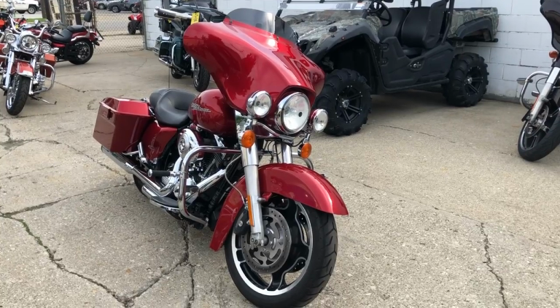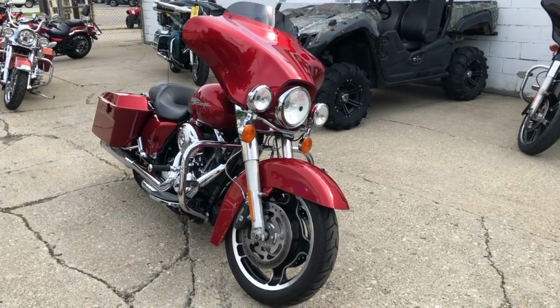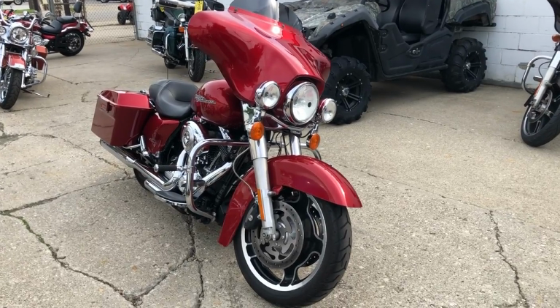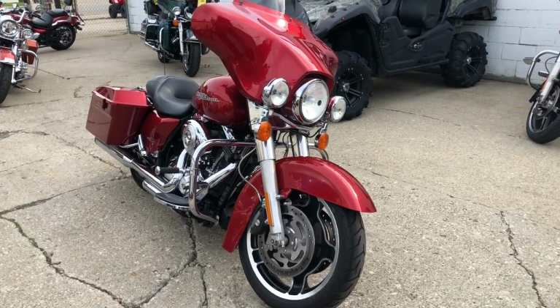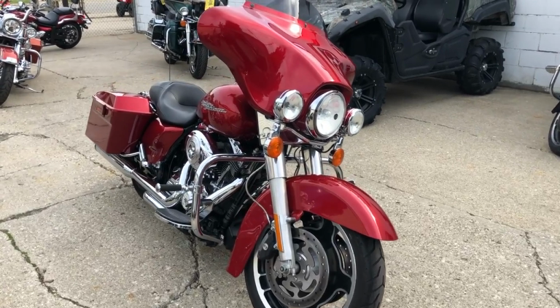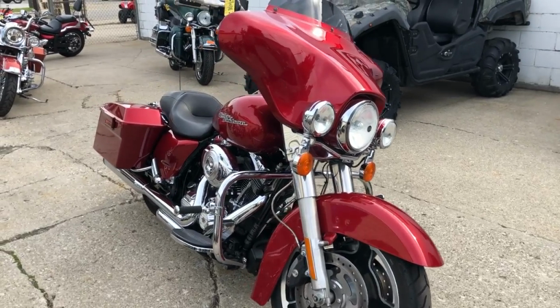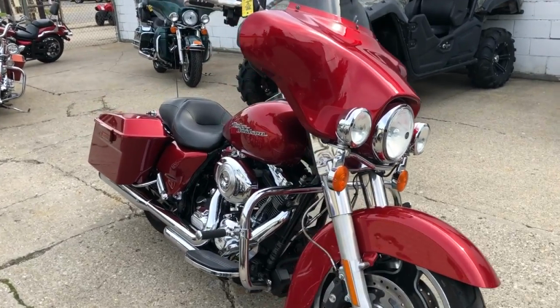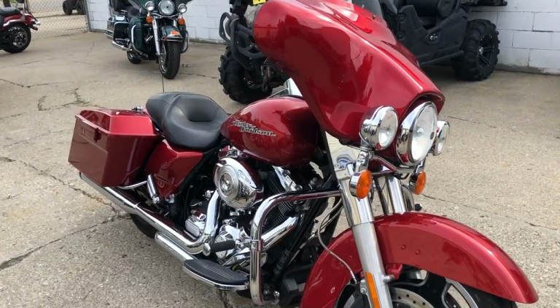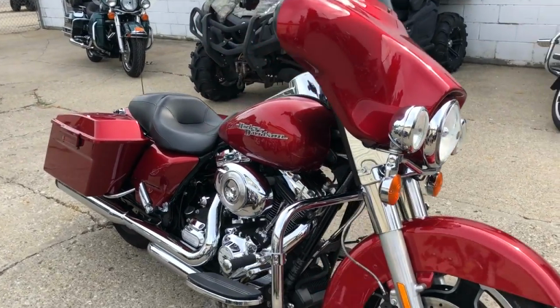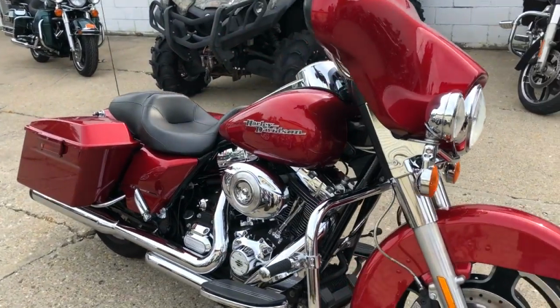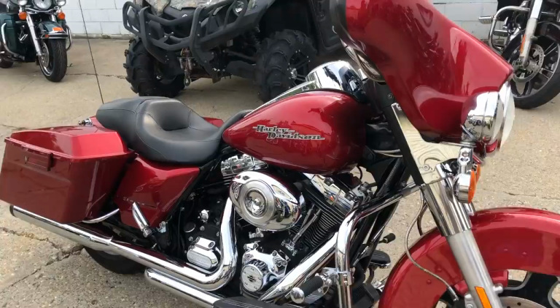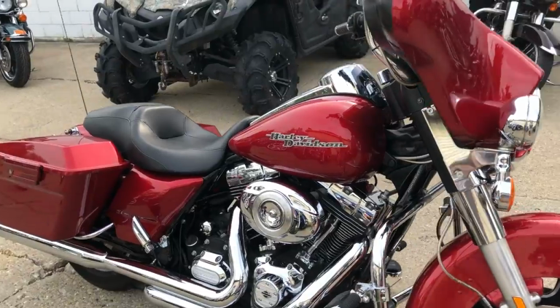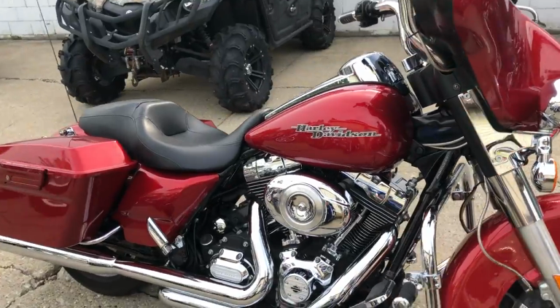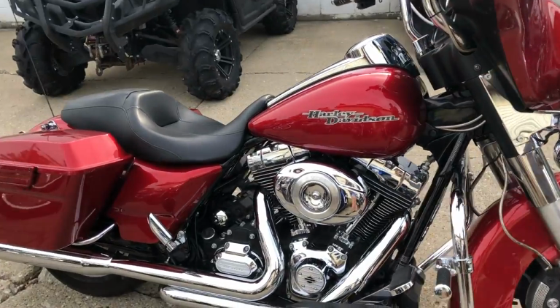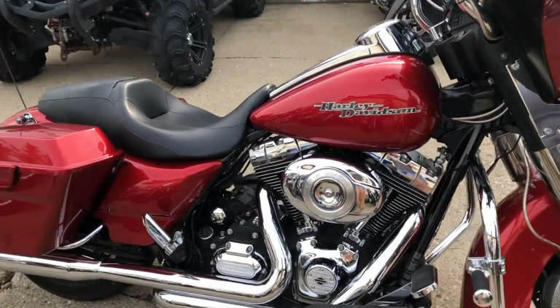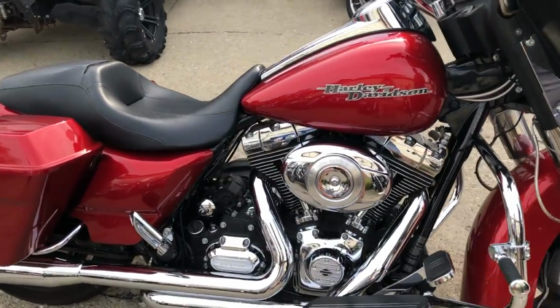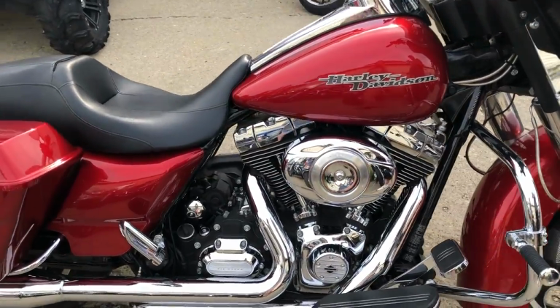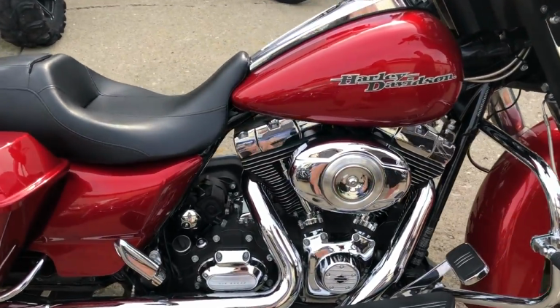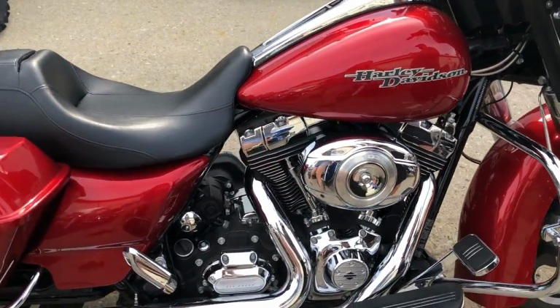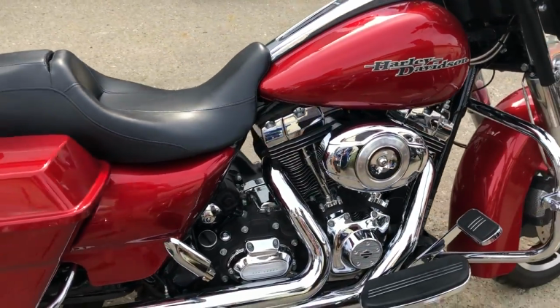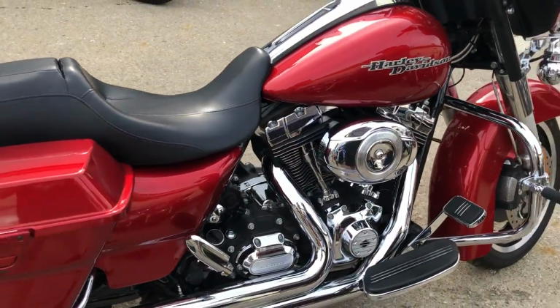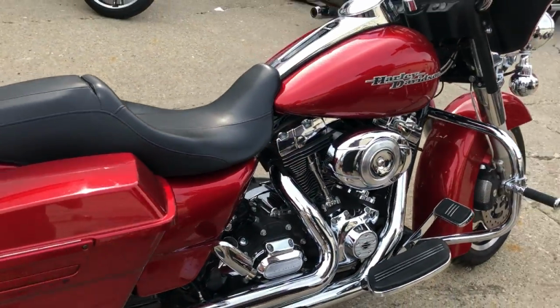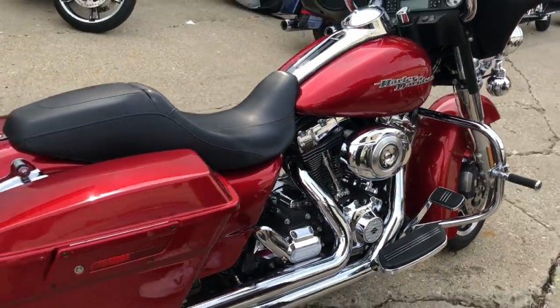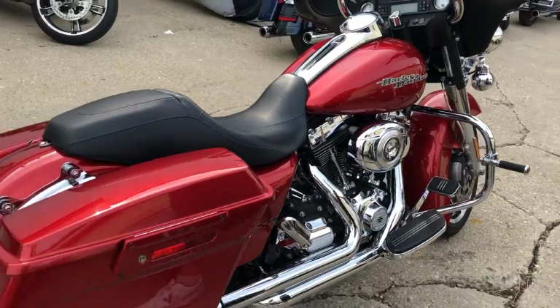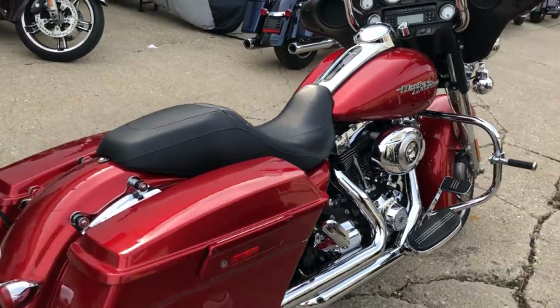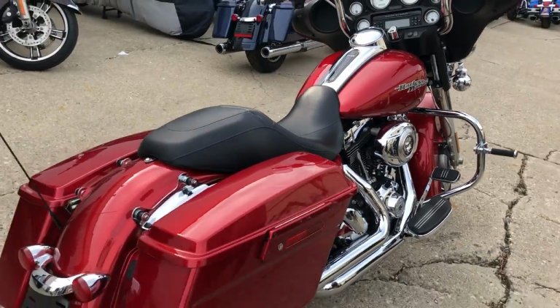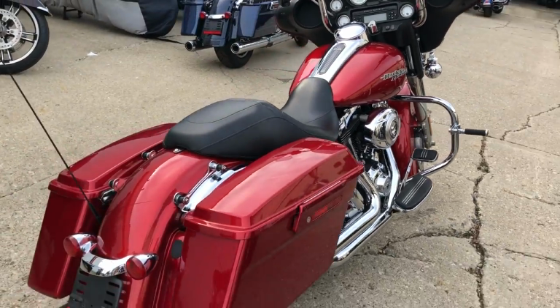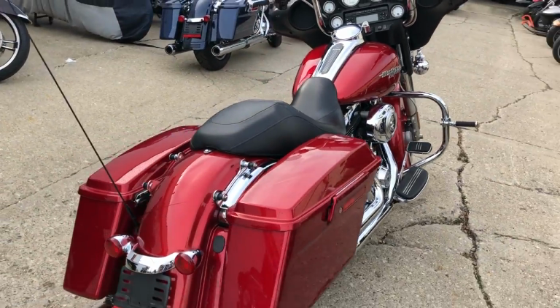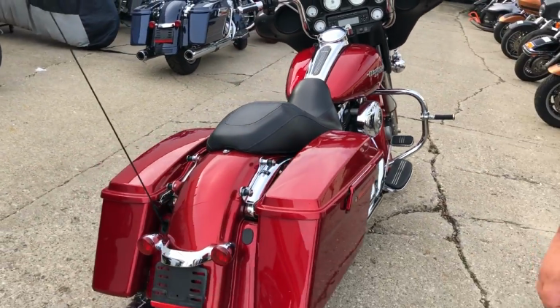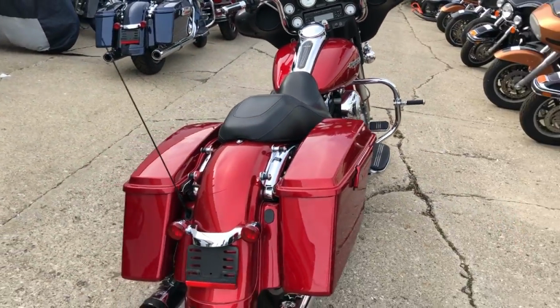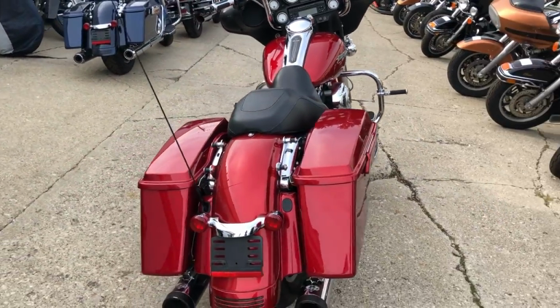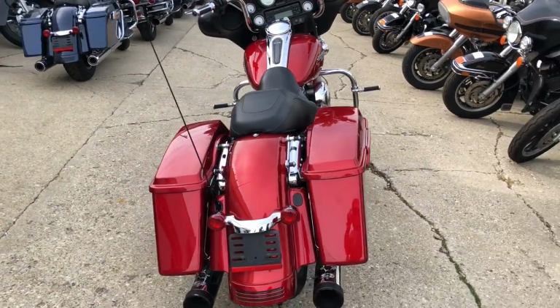Hey guys, ApprovalPowerSports.com here doing some videos on some Harley-Davidsons we just unloaded off the truck. This one here, 2012 Street Glide for sale. Candy Apple Red Metallic Paint. This thing's a 10 out of 10, it's perfect all the way around. Sharp bike, tons of chrome.